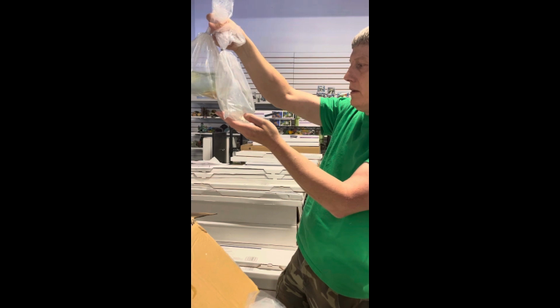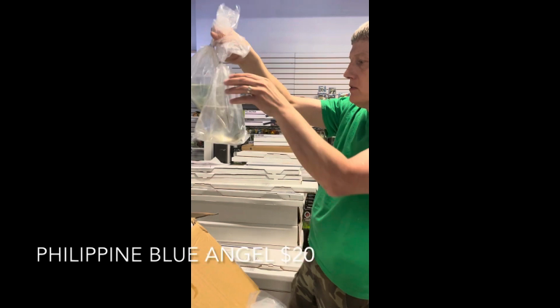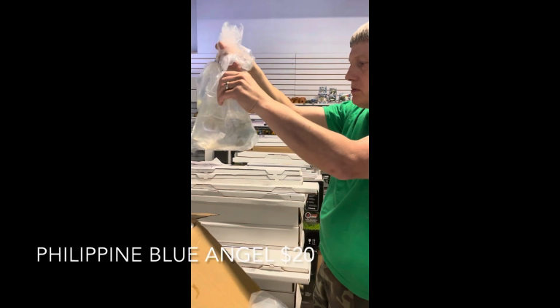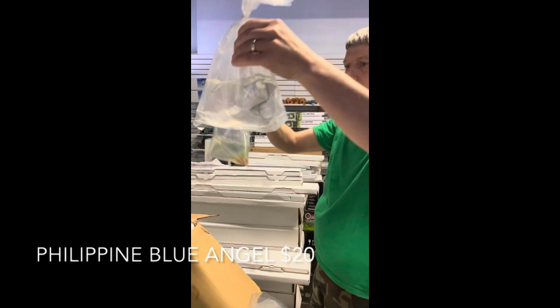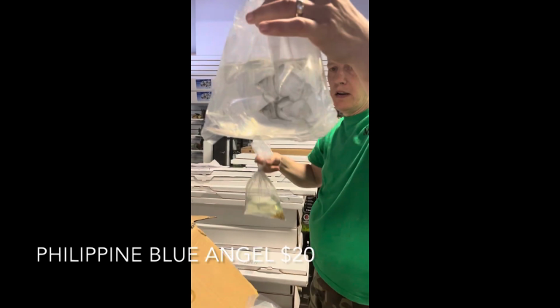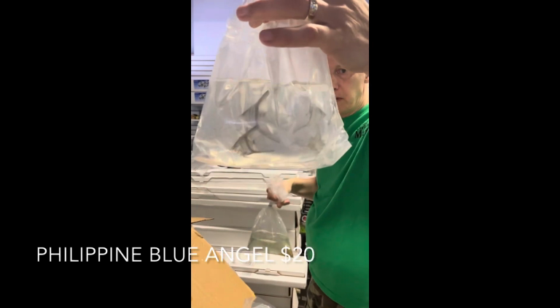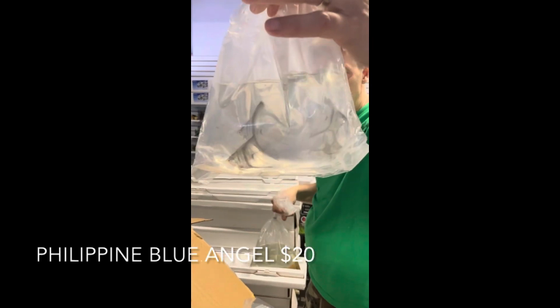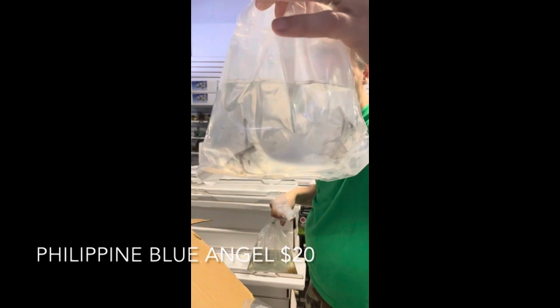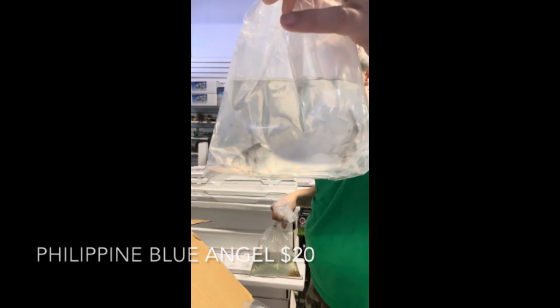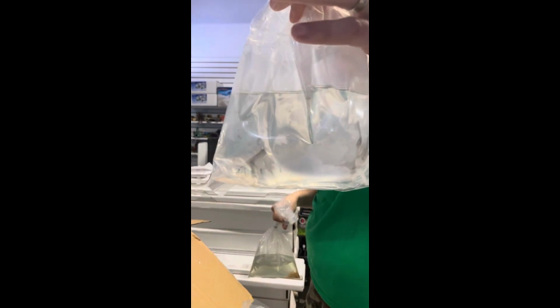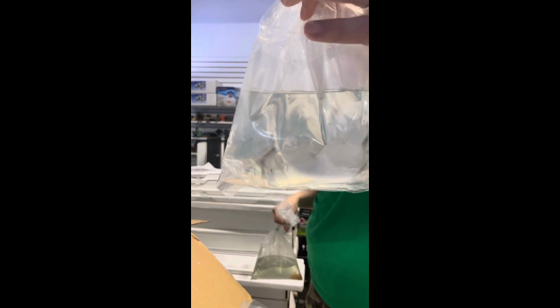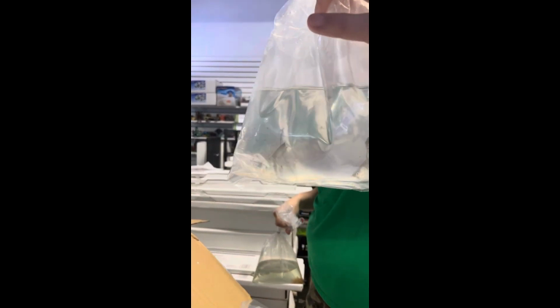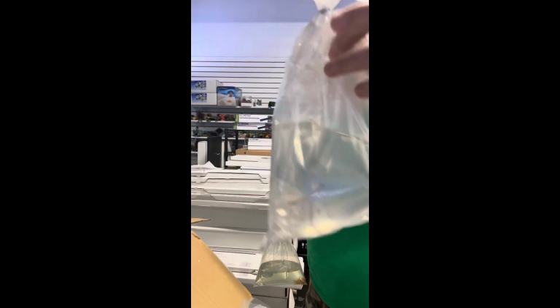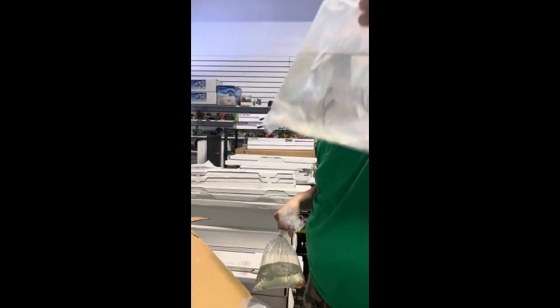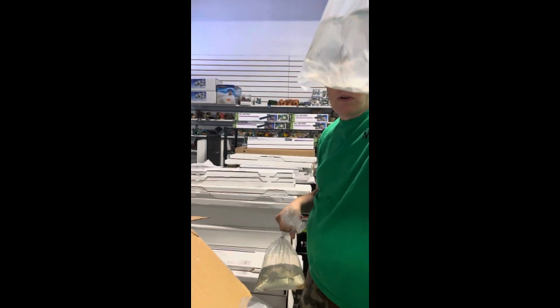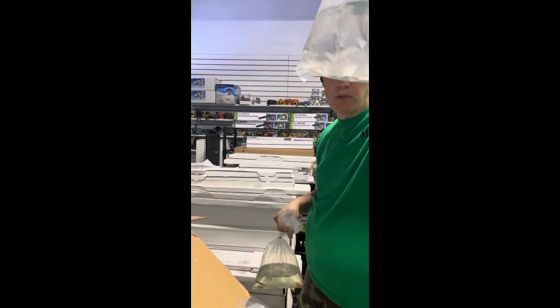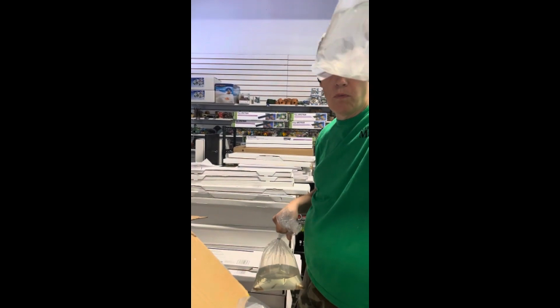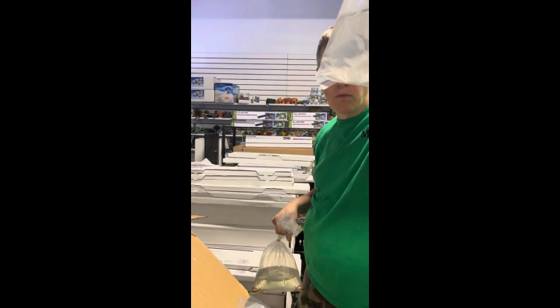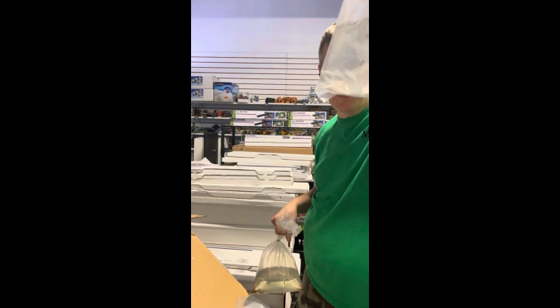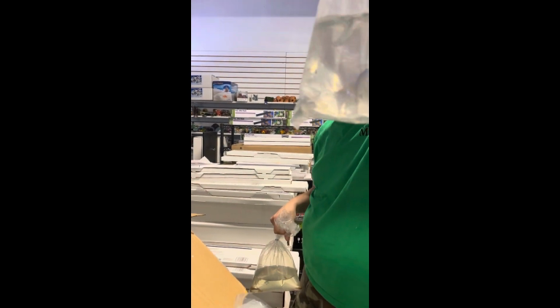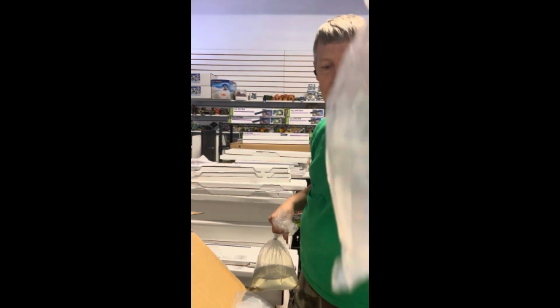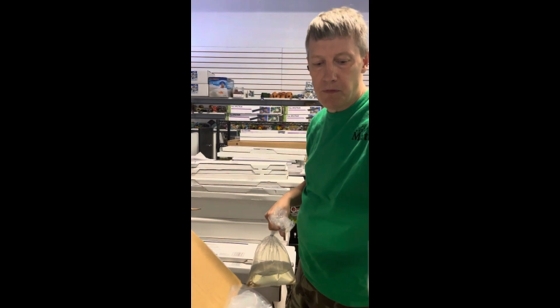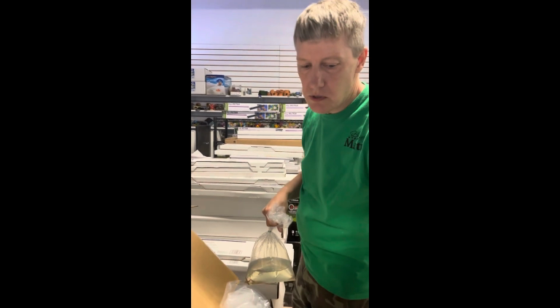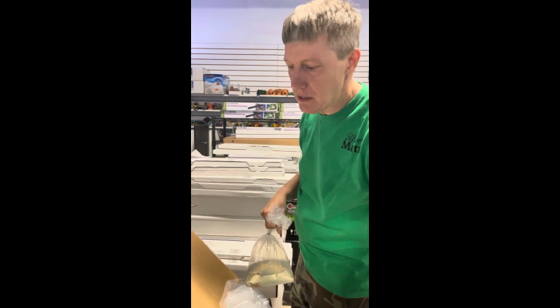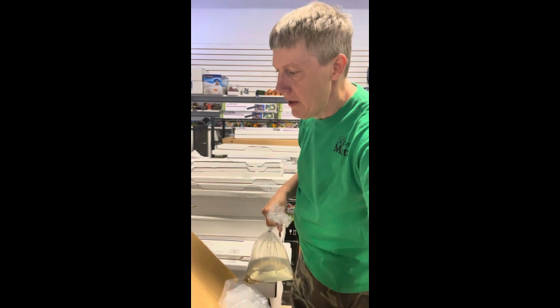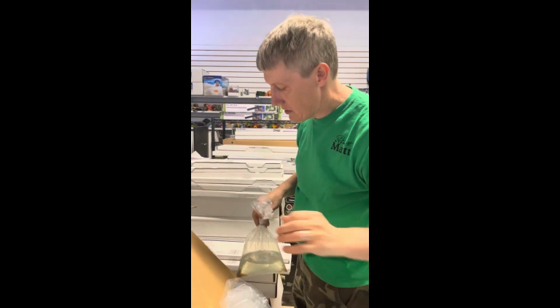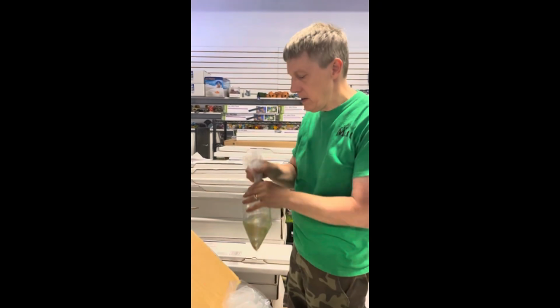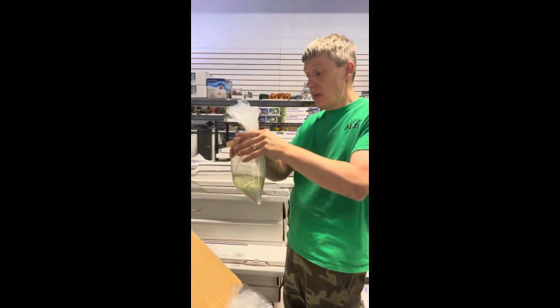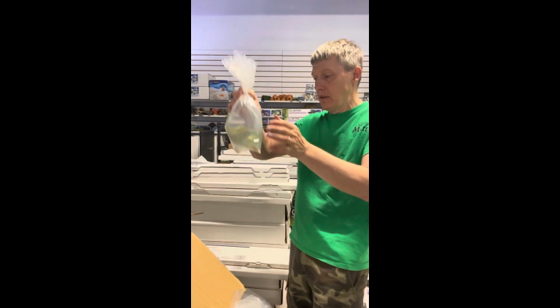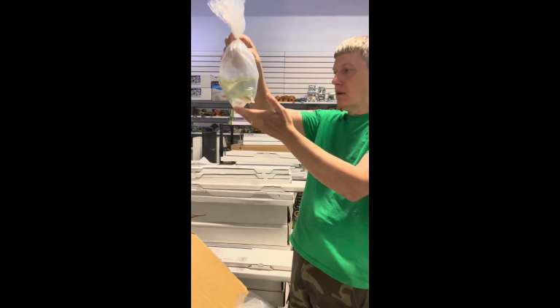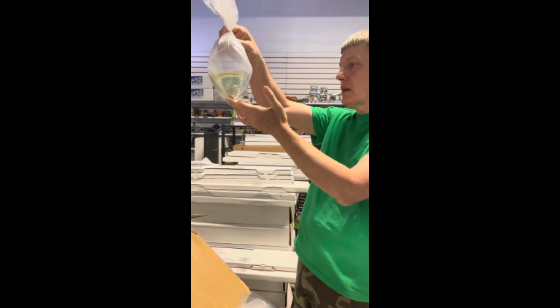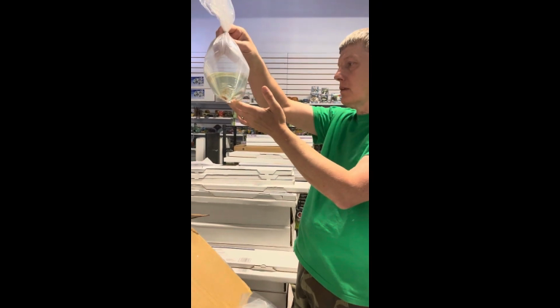Here are some angels — Pinoy blue angels. Somebody was just asking me if we're getting any angels this week and I said no. I was wrong — these are Pinoy blues. From this source I always like to quarantine for a day or two, but those came in really clean. I'm really excited about those.